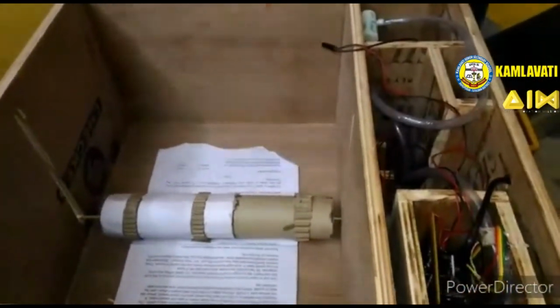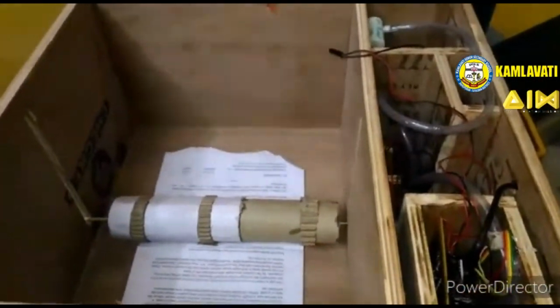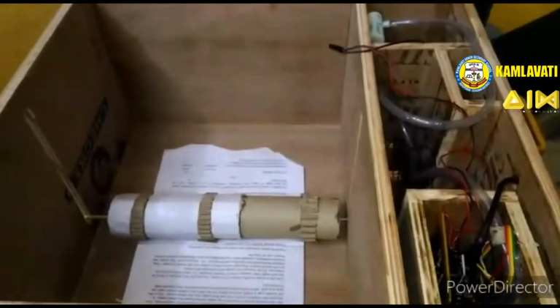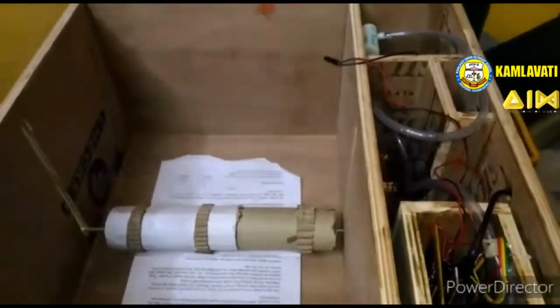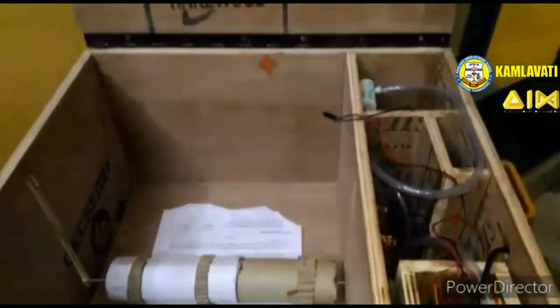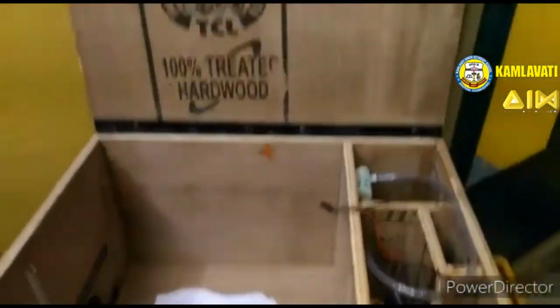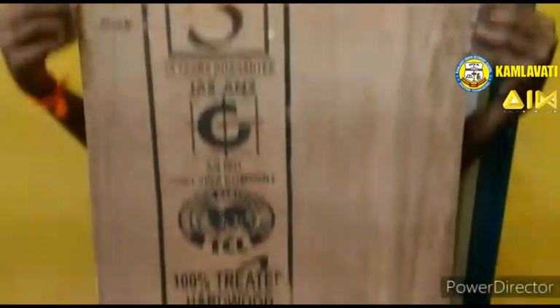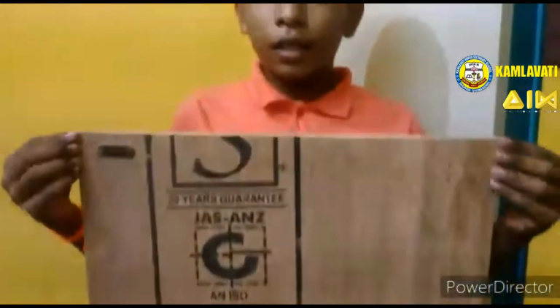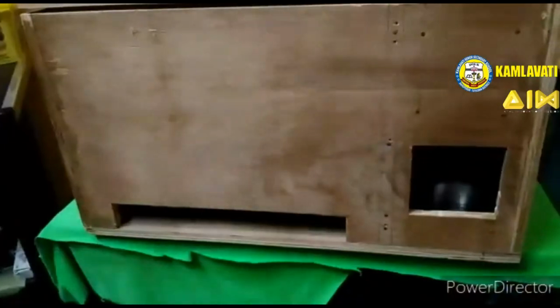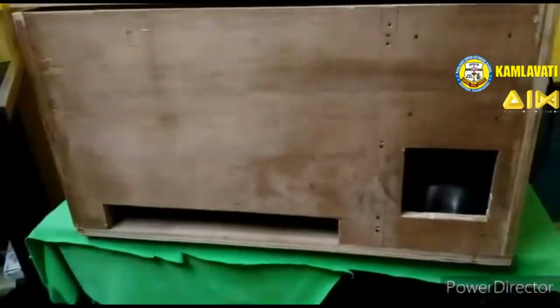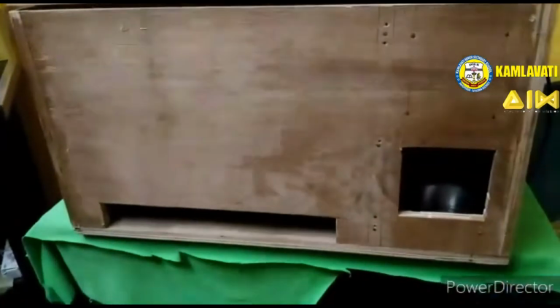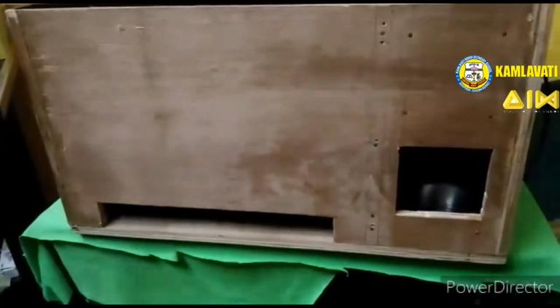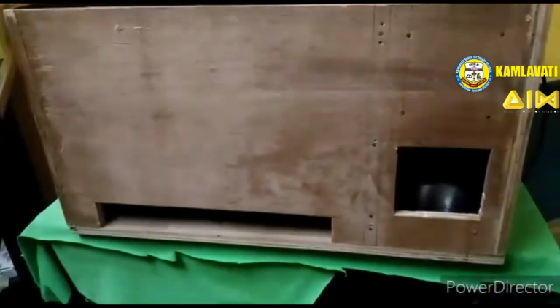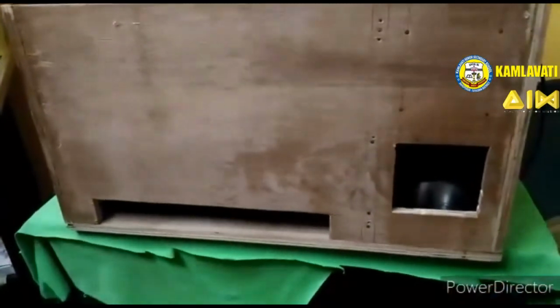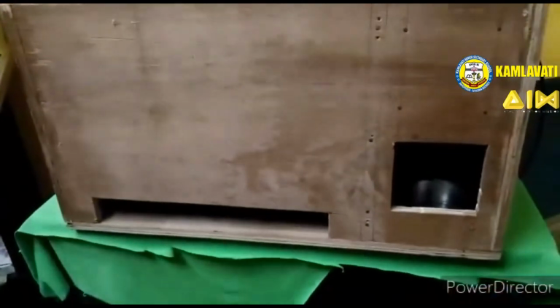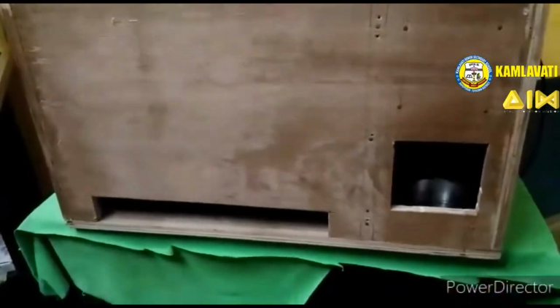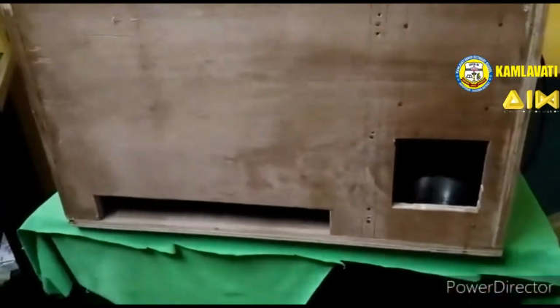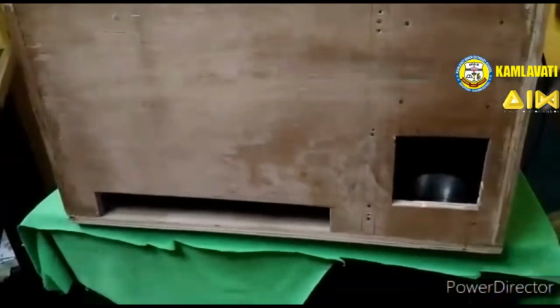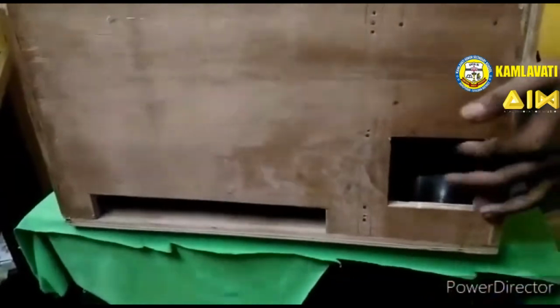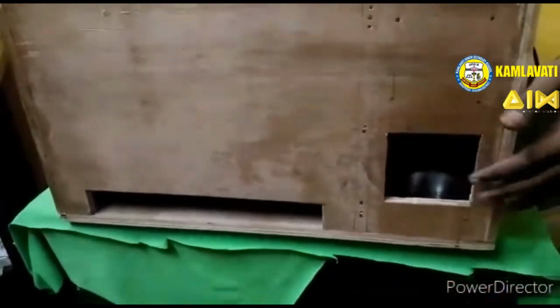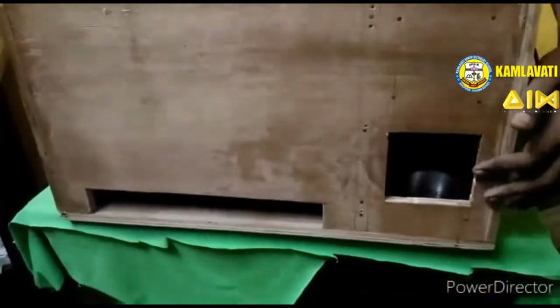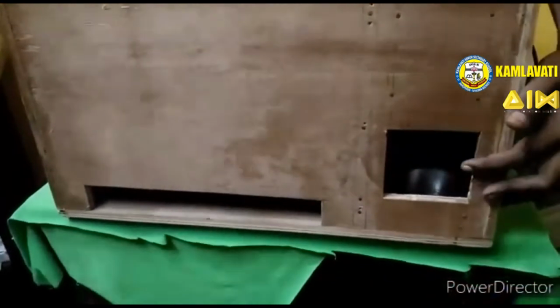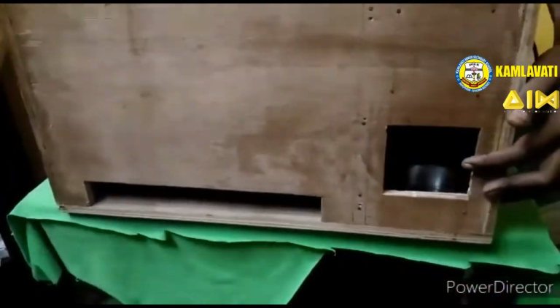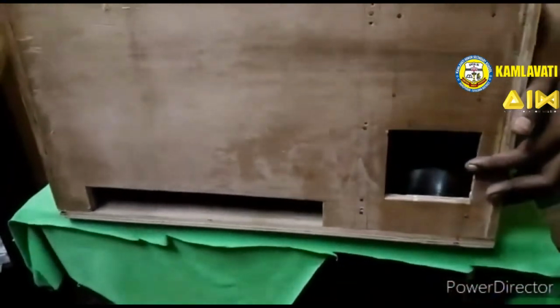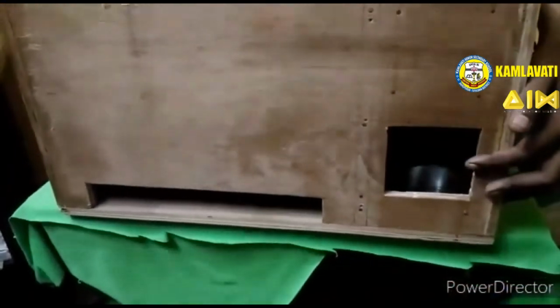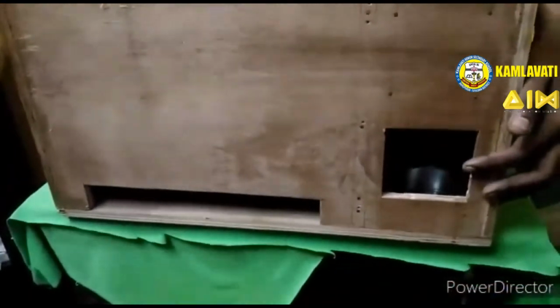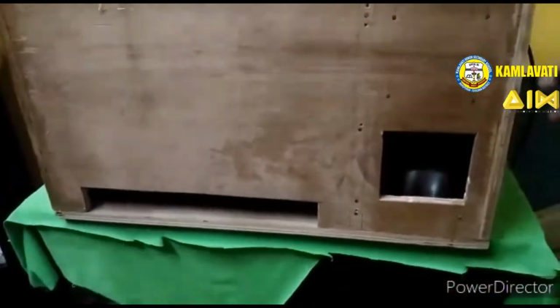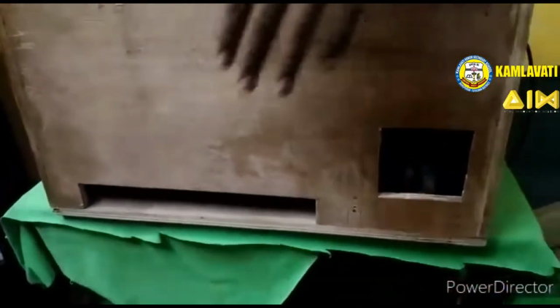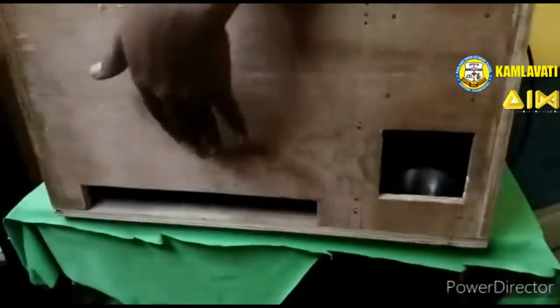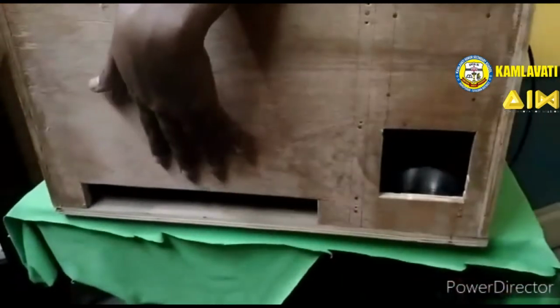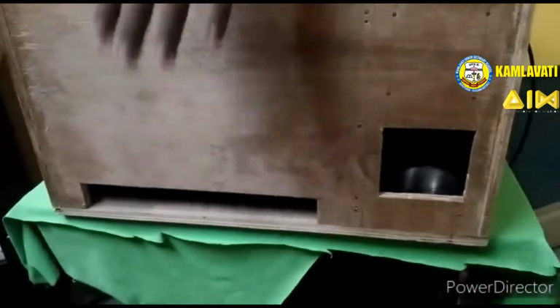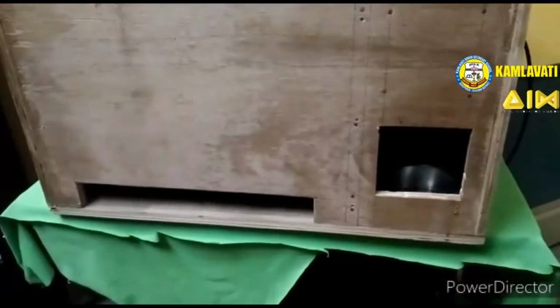Now we can see how it is working. The candidate will show their hand inside this box, the sanitizer will come automatically, and the paper will also be distributed automatically.